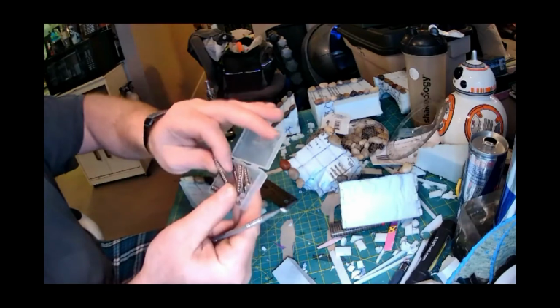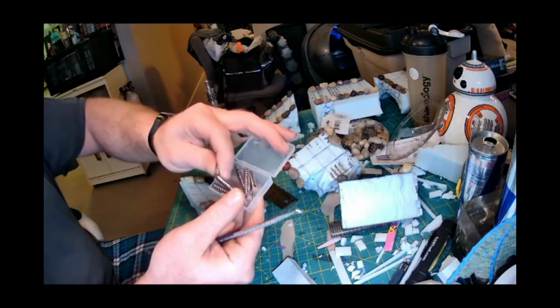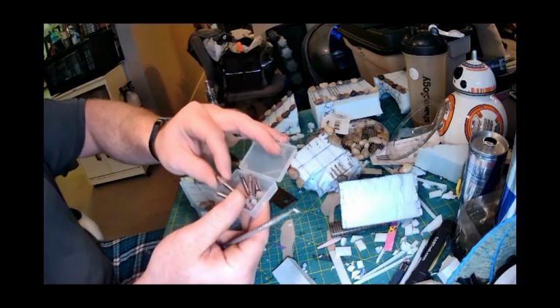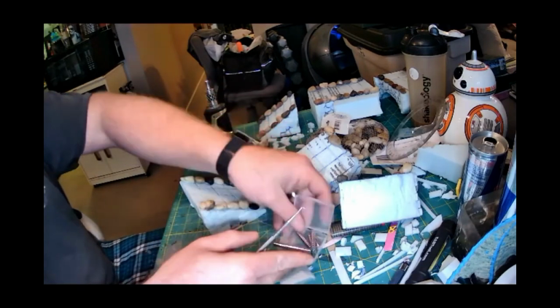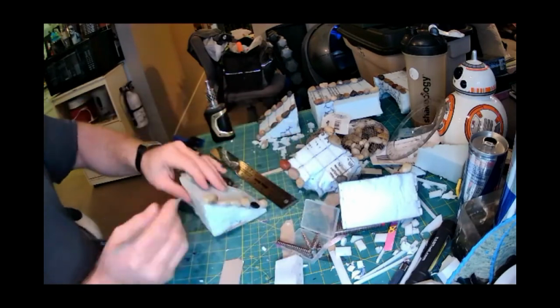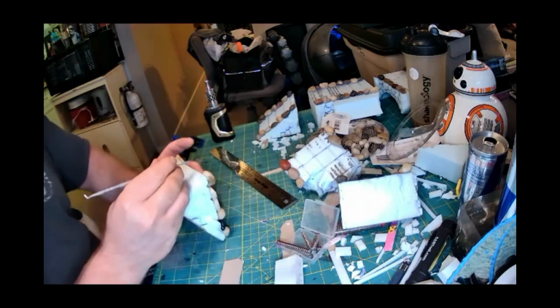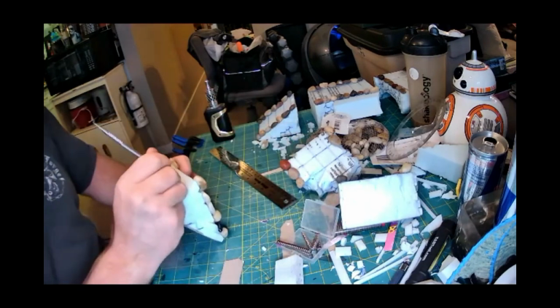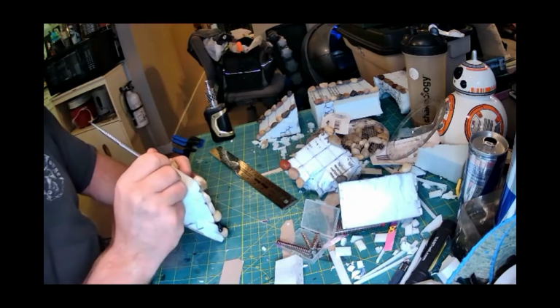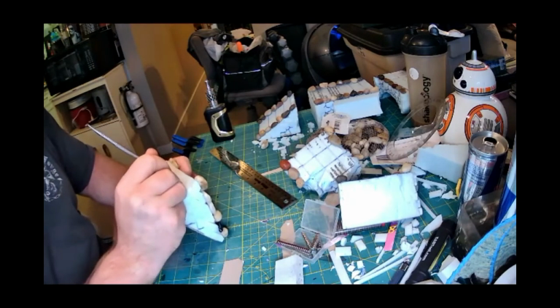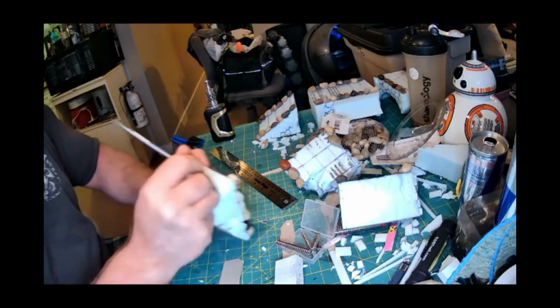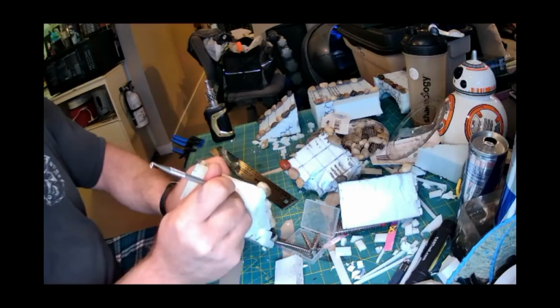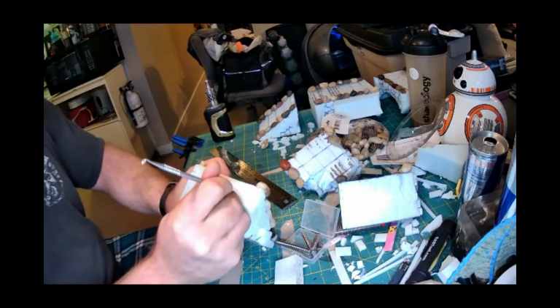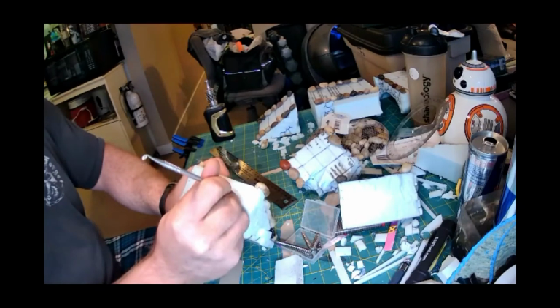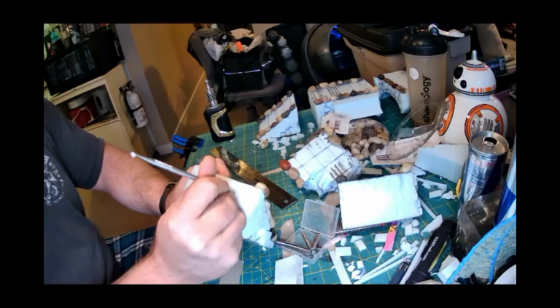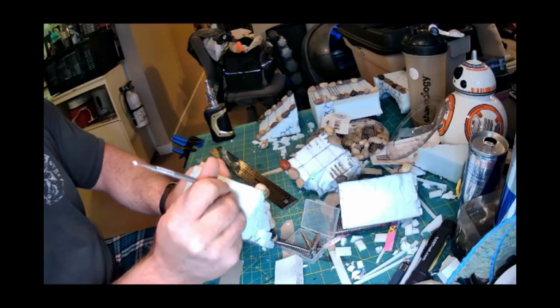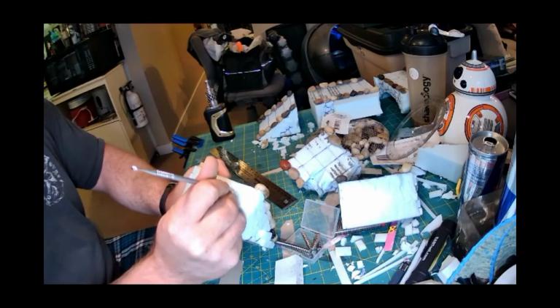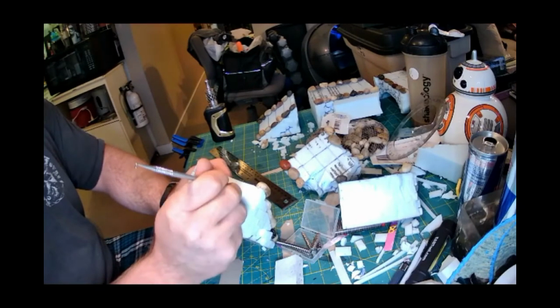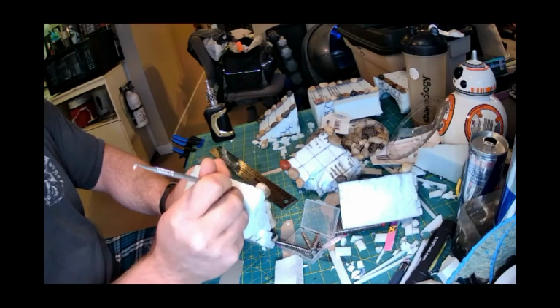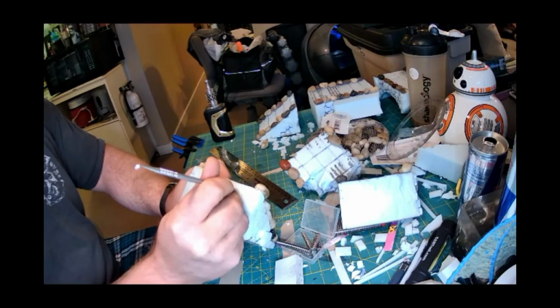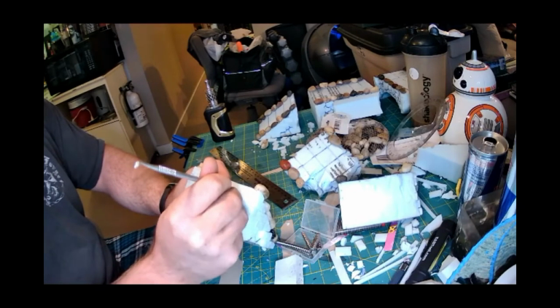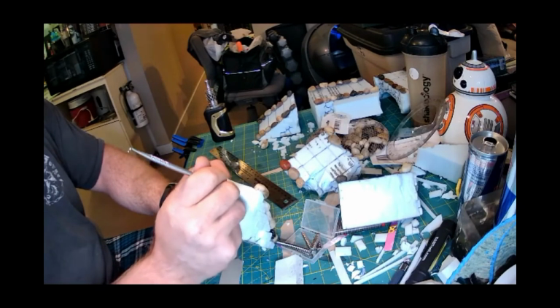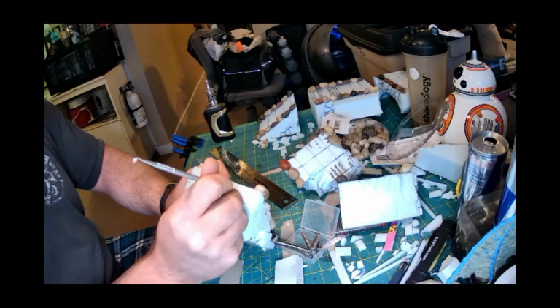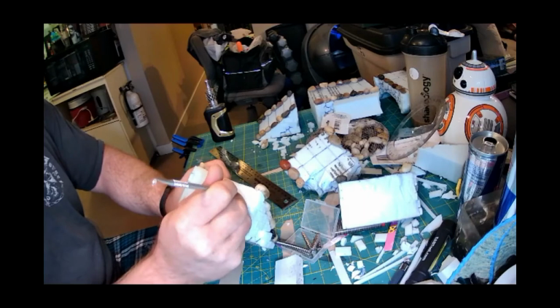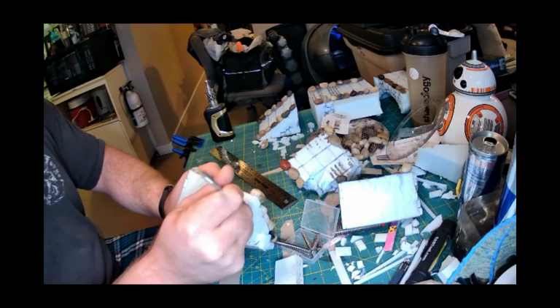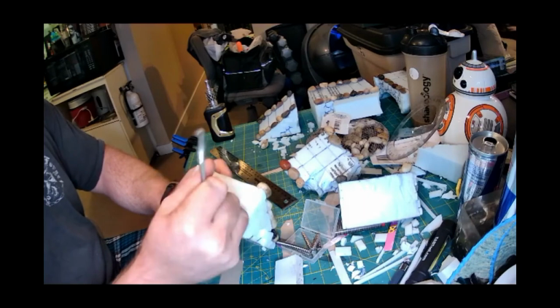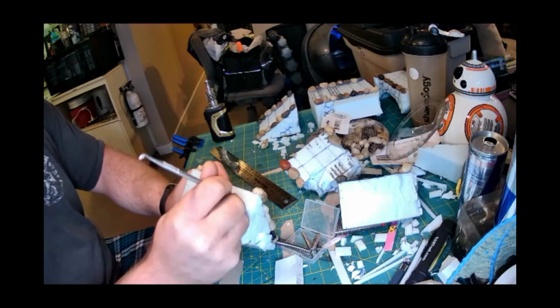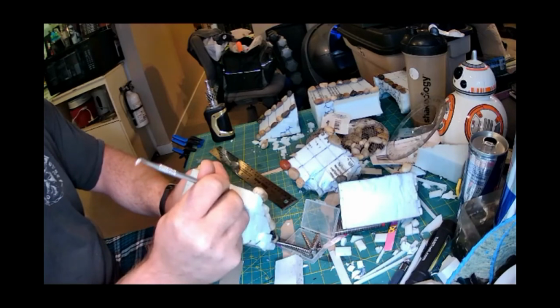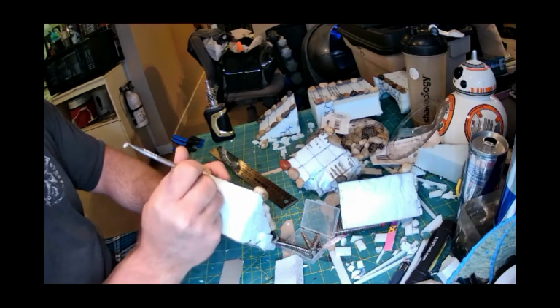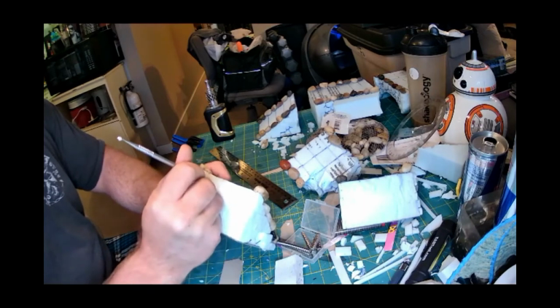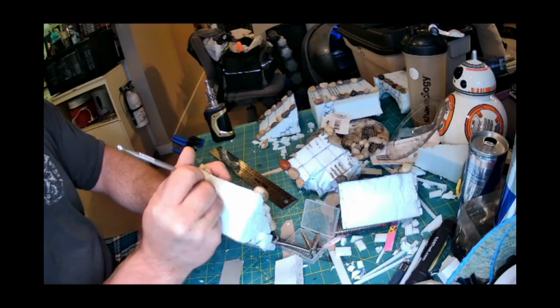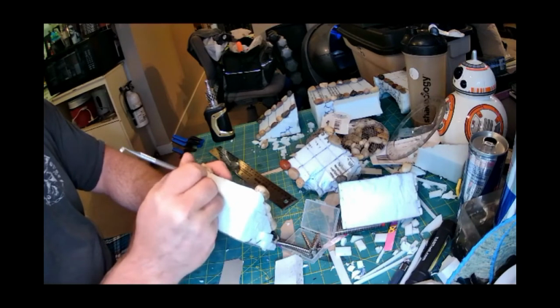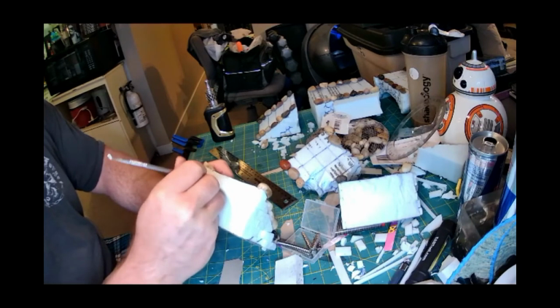Then I took a lighter to one side of that broken piece to make it look like maybe a scorch ray, meteor, or fireball hit it.